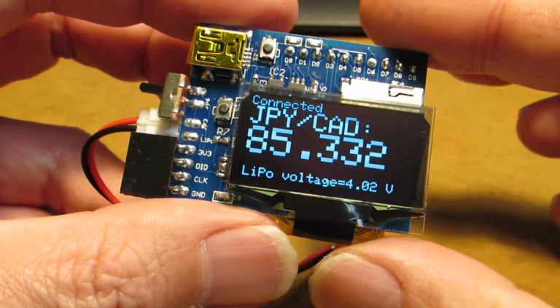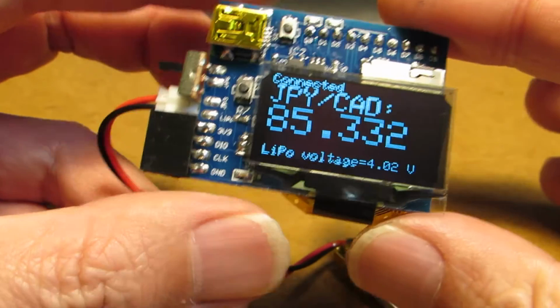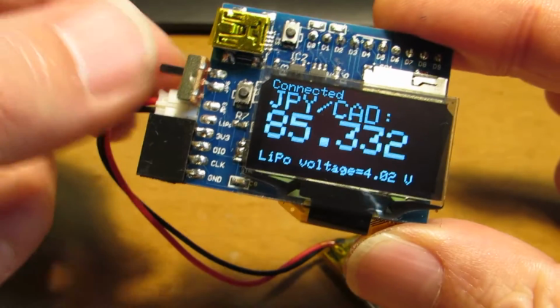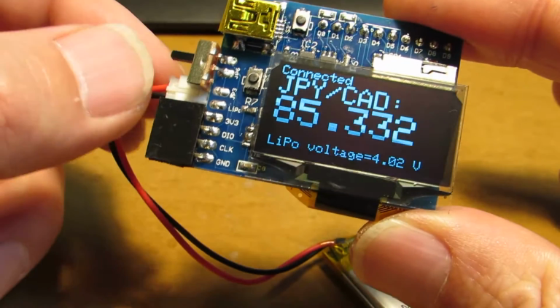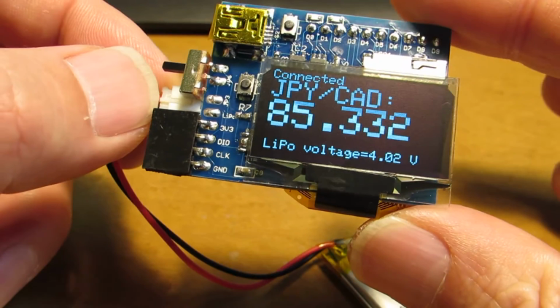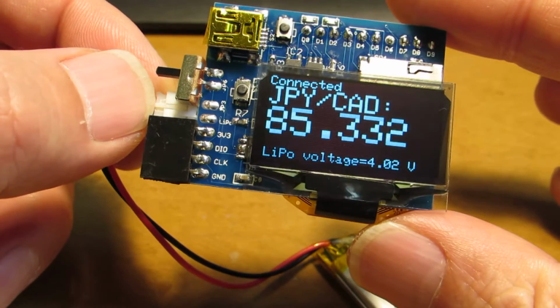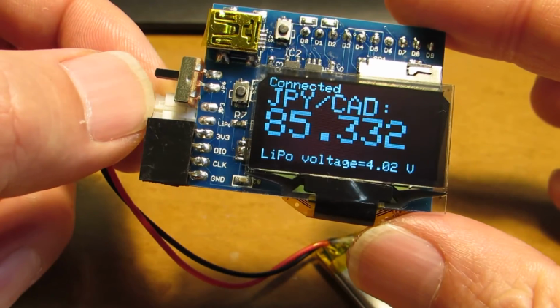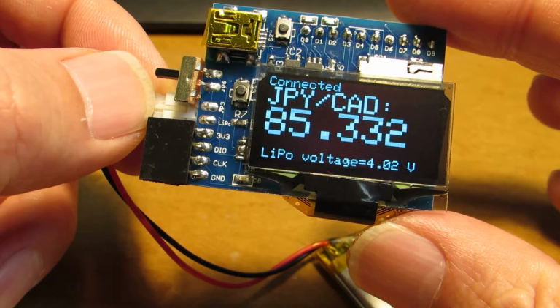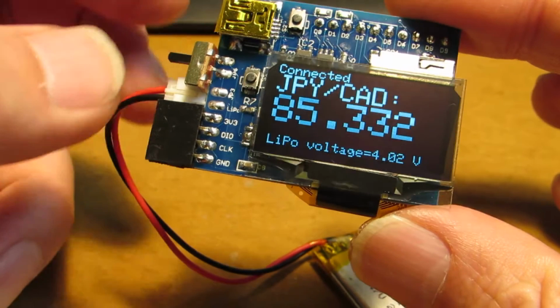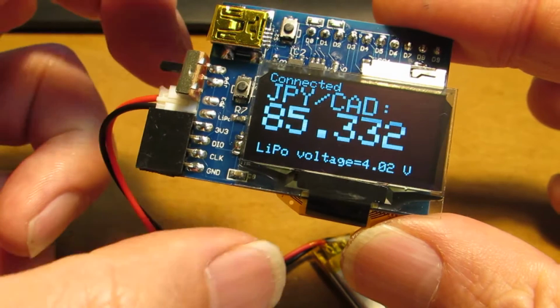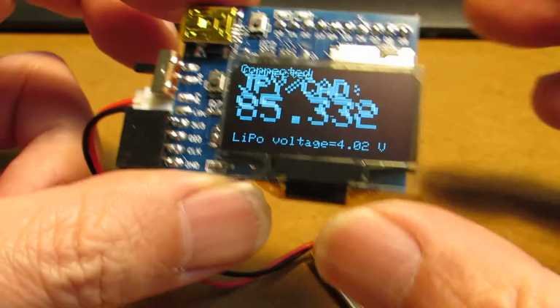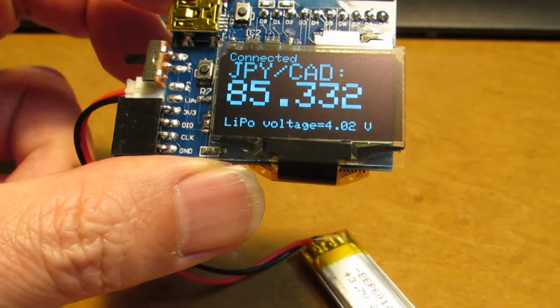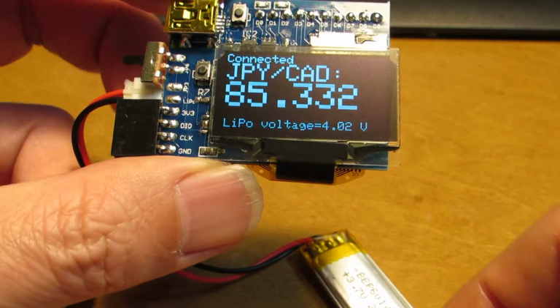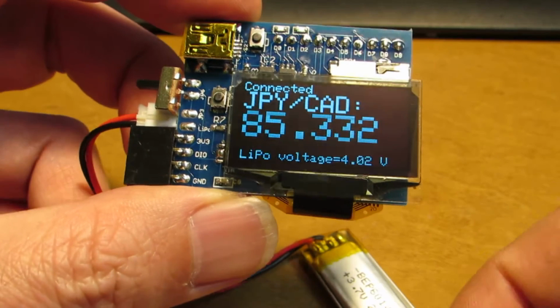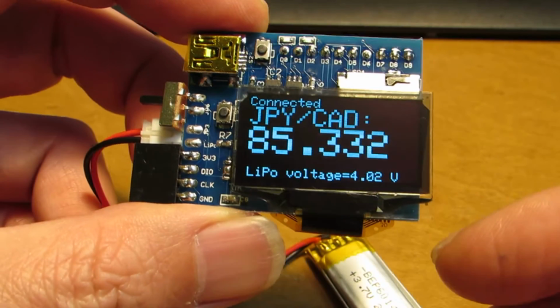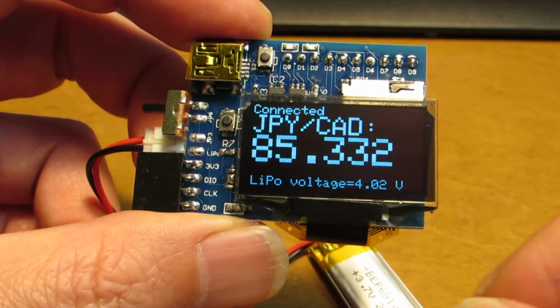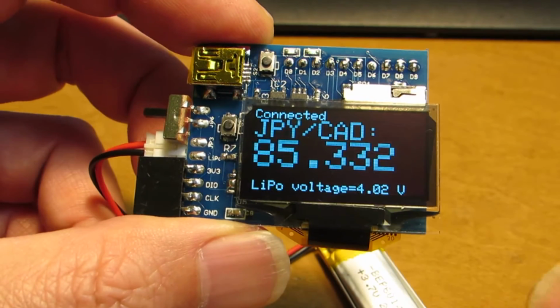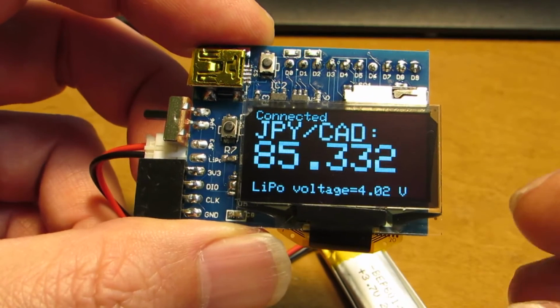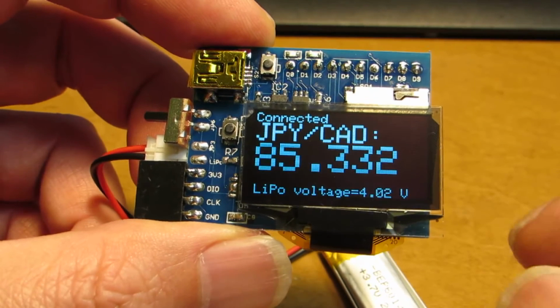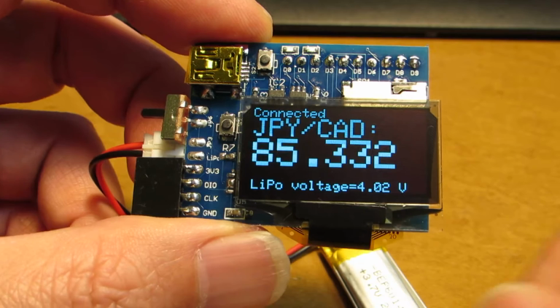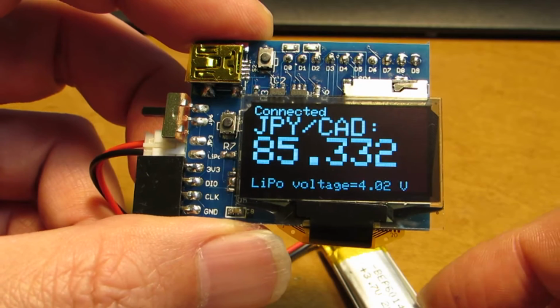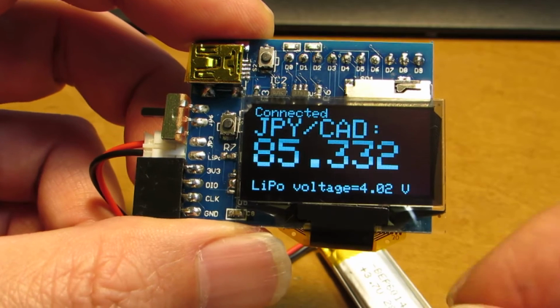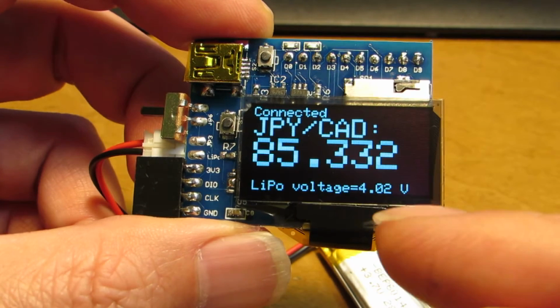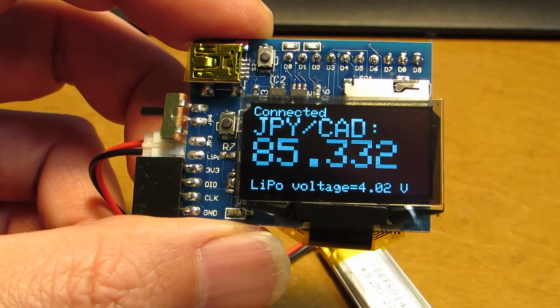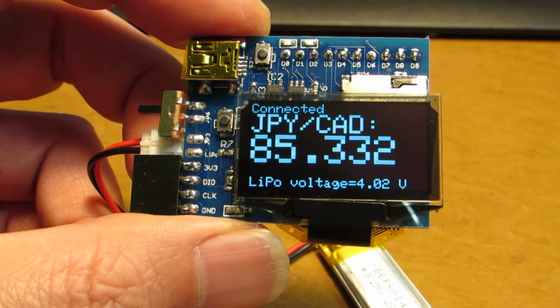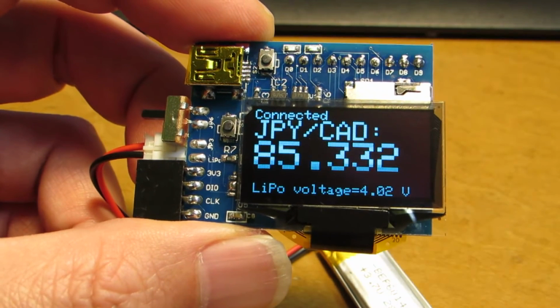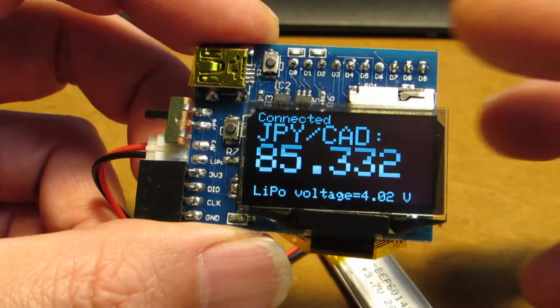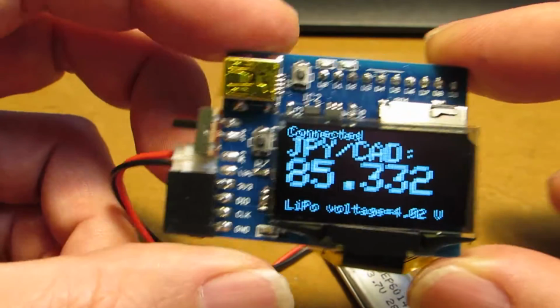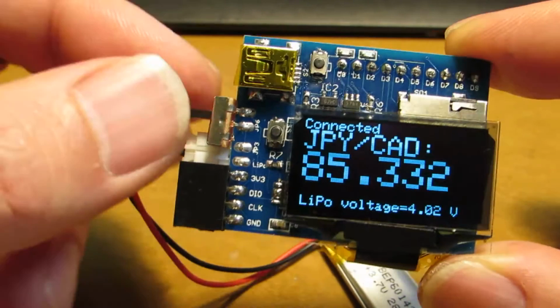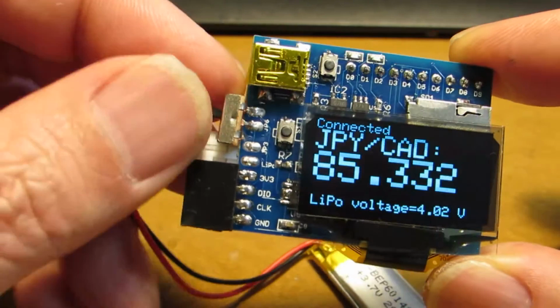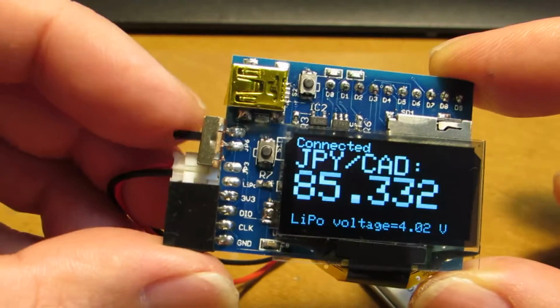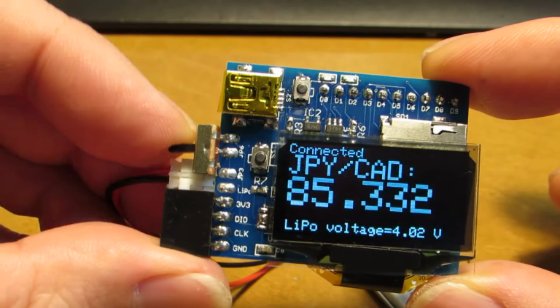The input voltage measurement goes up to 6.6V. Of course the lithium polymer battery does not reach such a high voltage, but the system can measure up to 6.6V. And that is the first module.